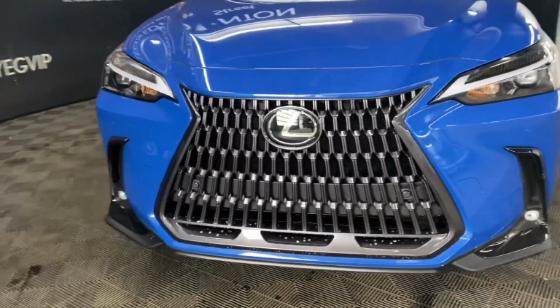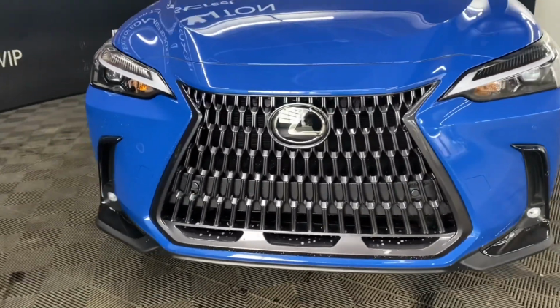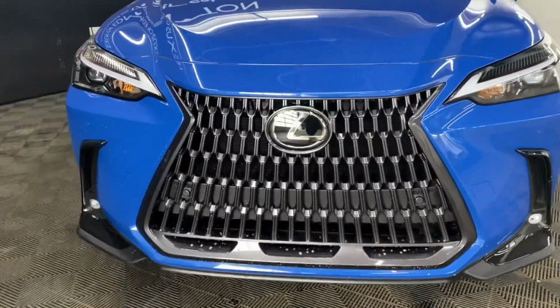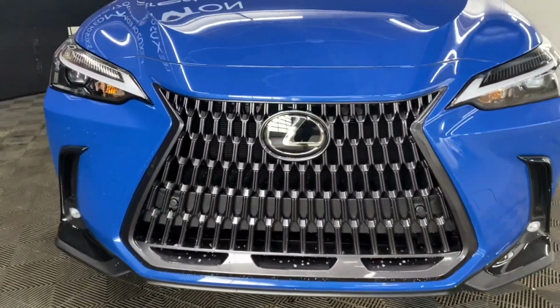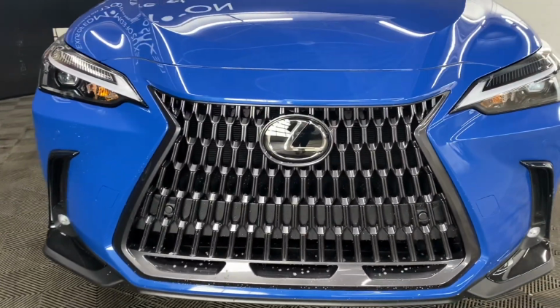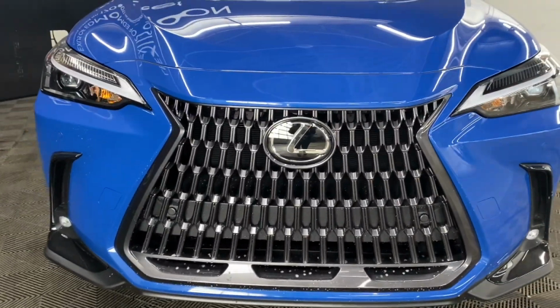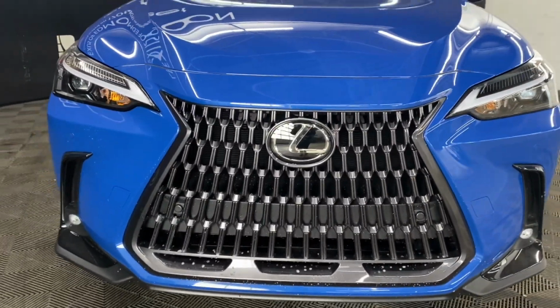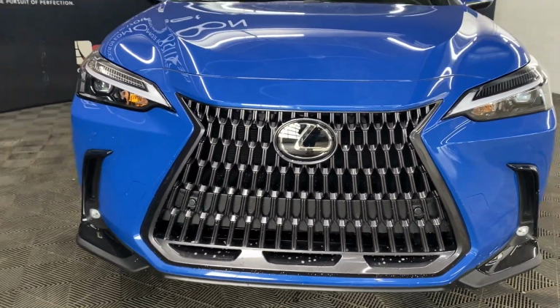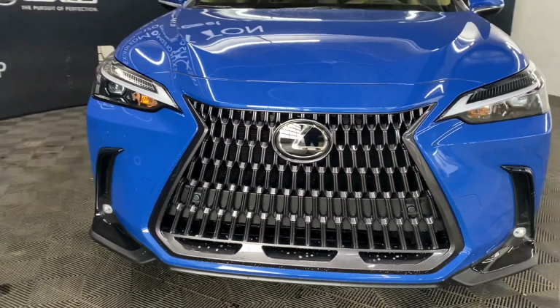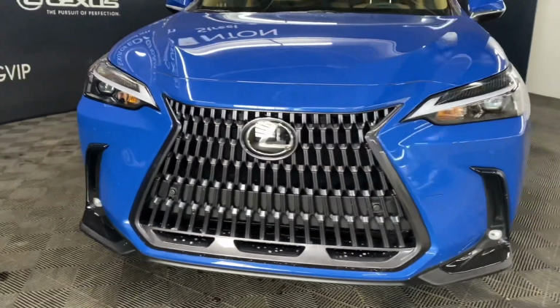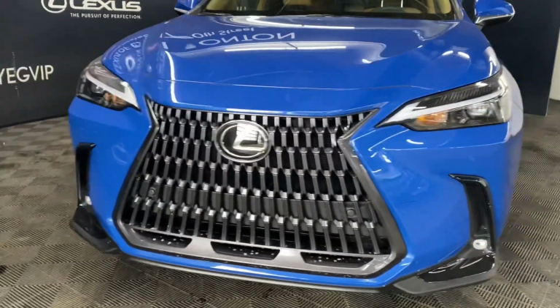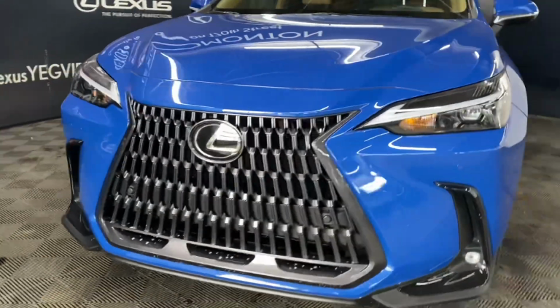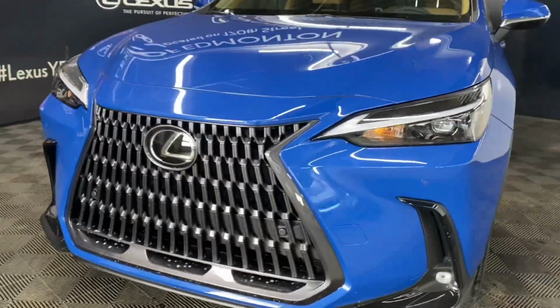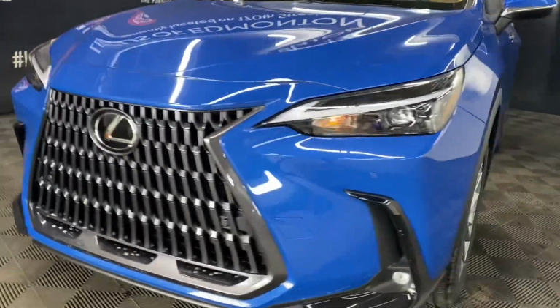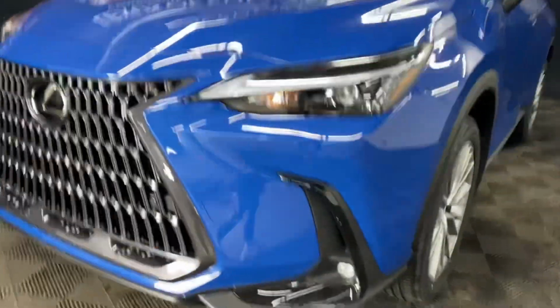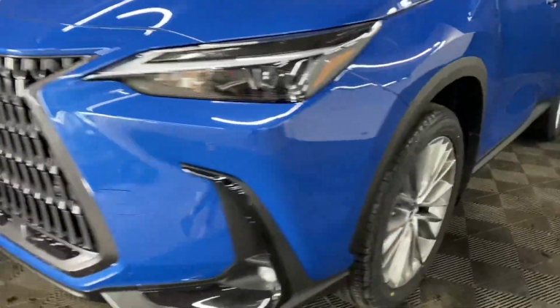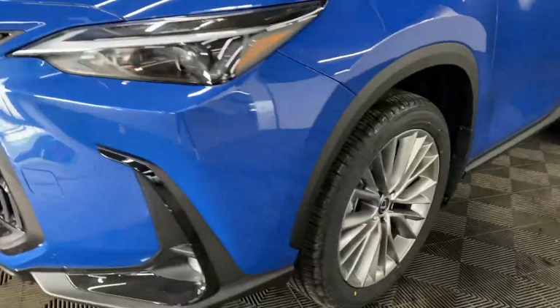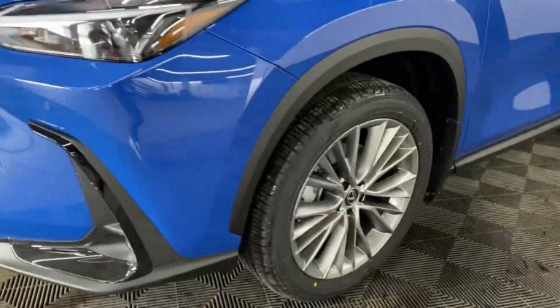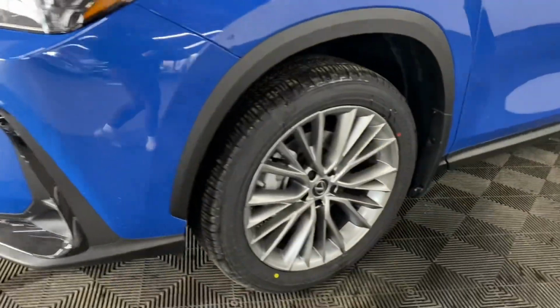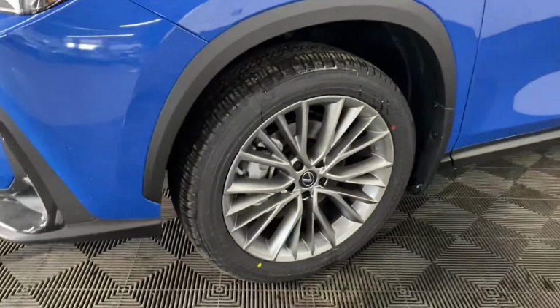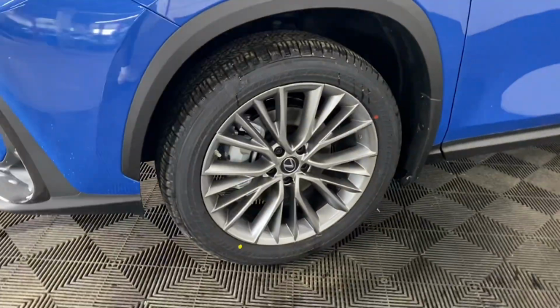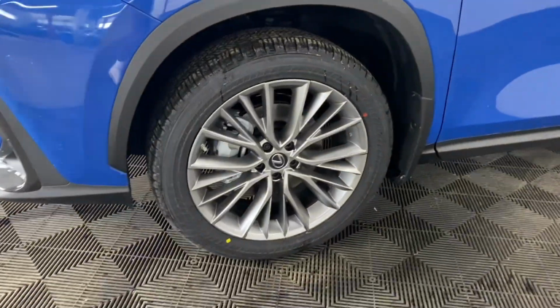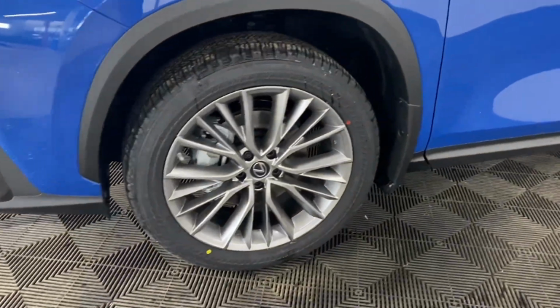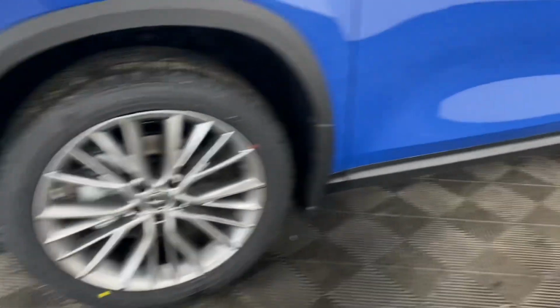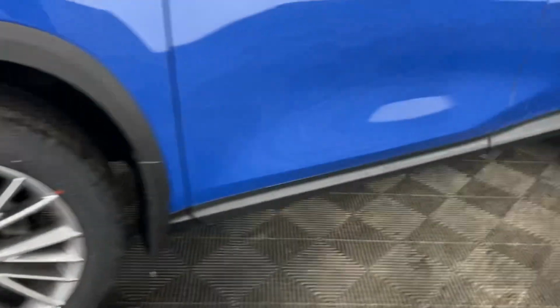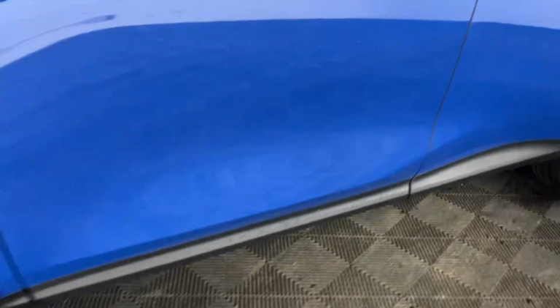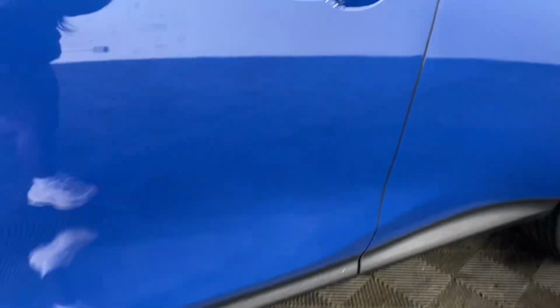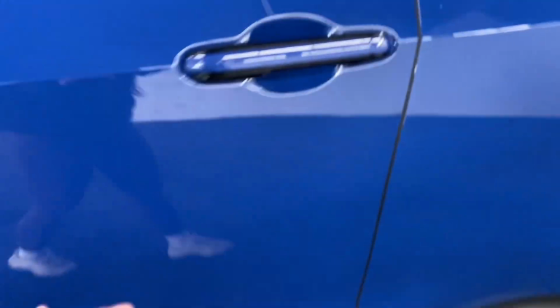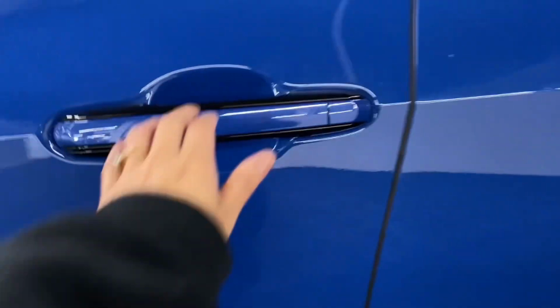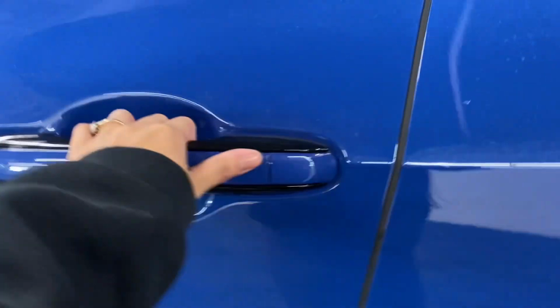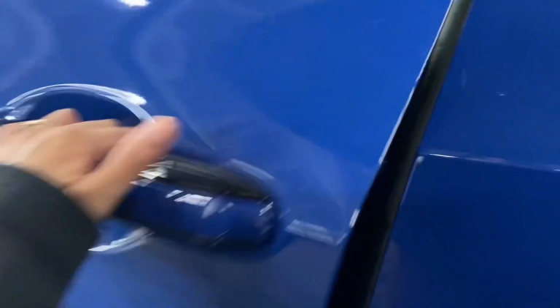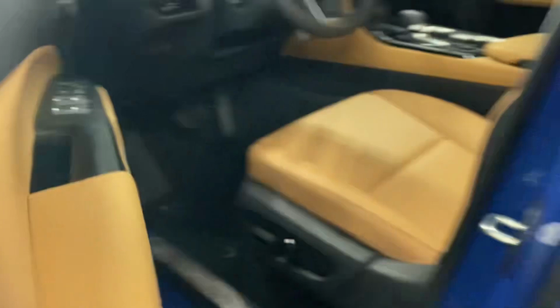Under the hood, you have a 2.4 liter turbo 4-cylinder engine producing 275 horsepower. You have 20-inch alloy wheels and keyless entry into the vehicle.